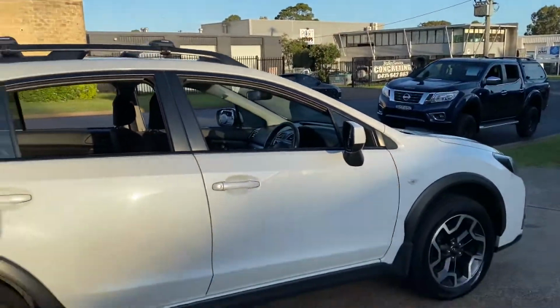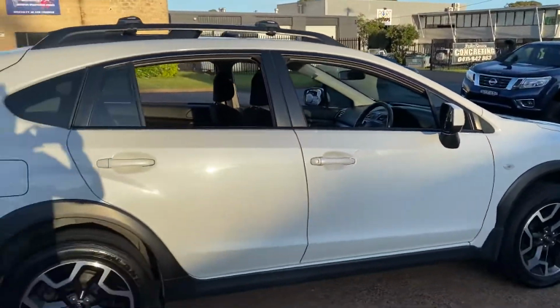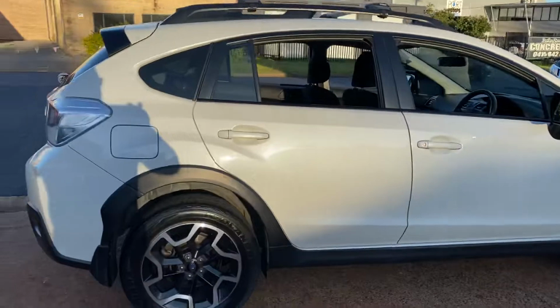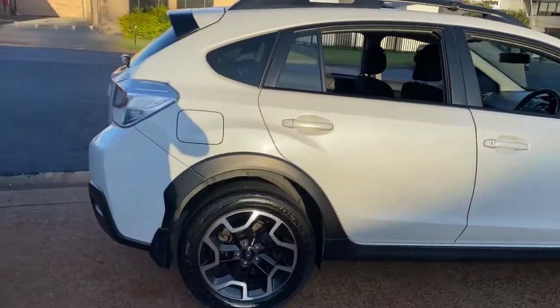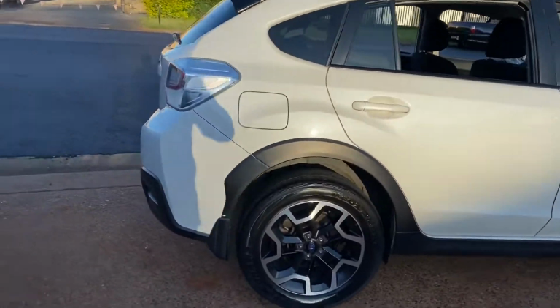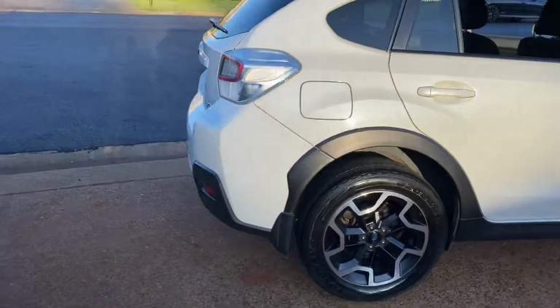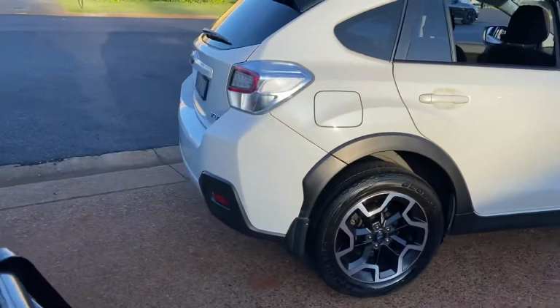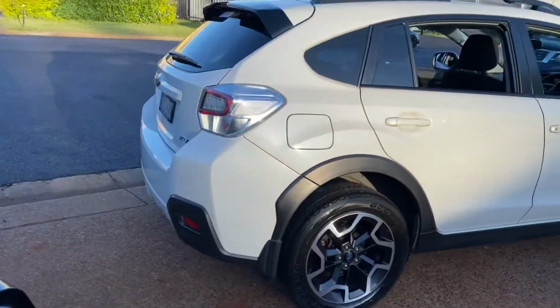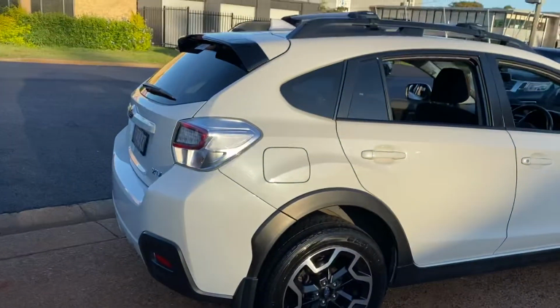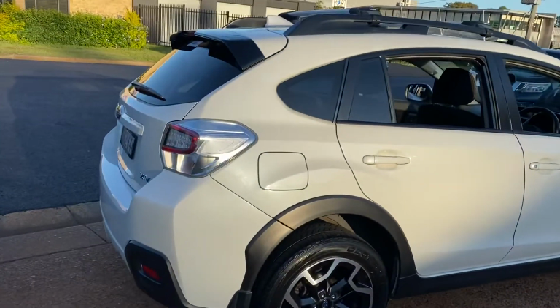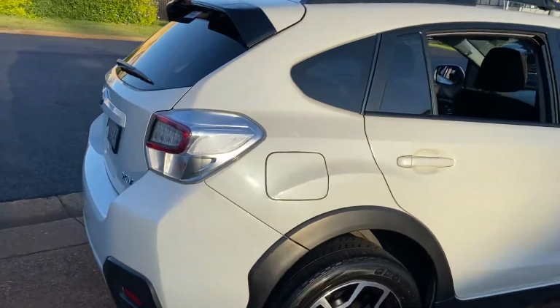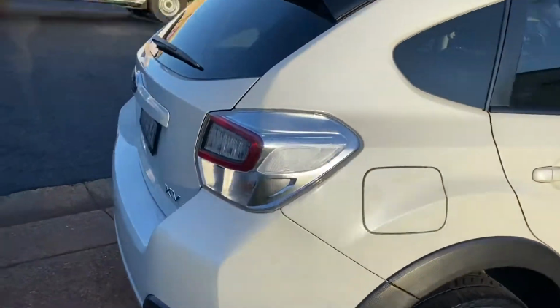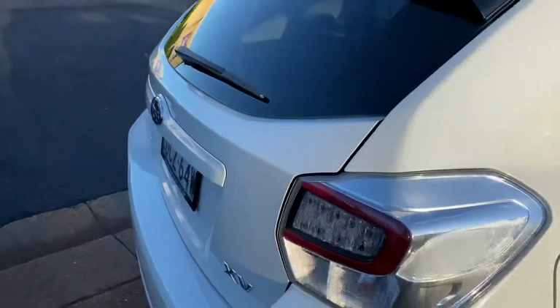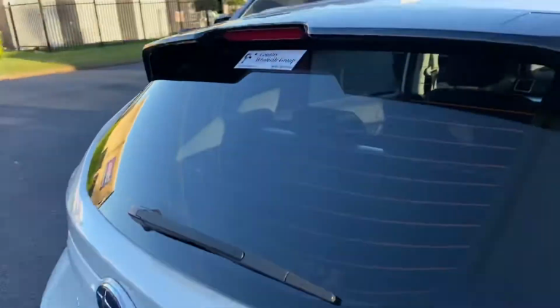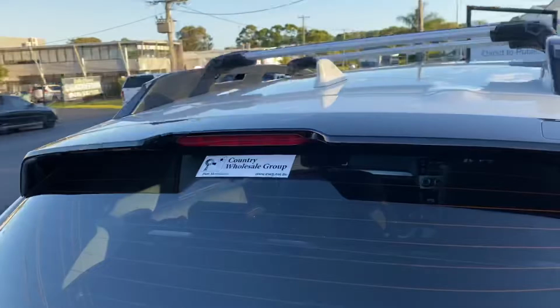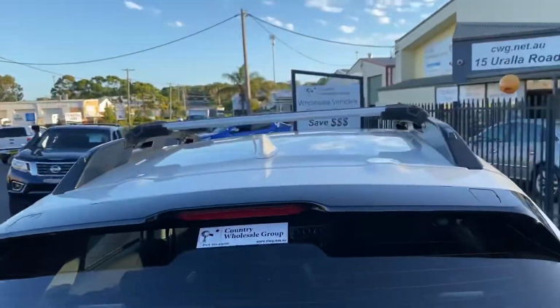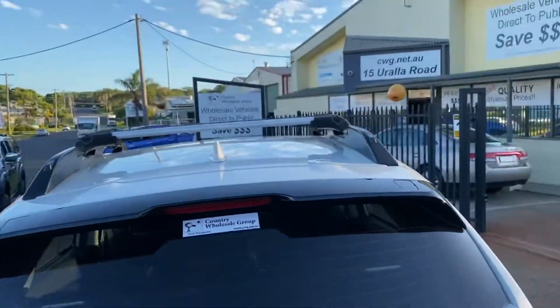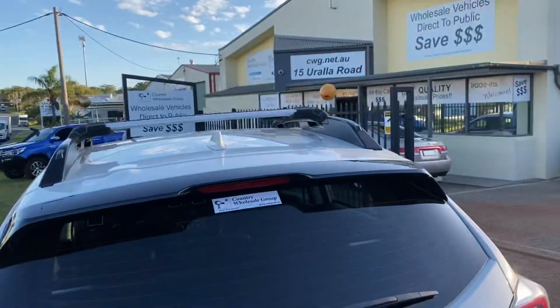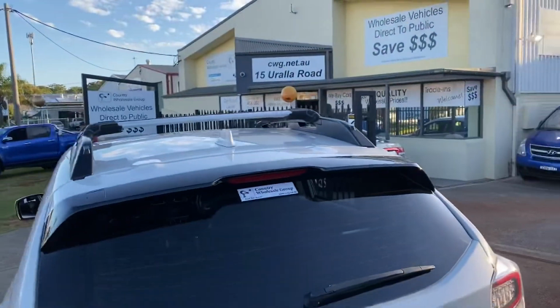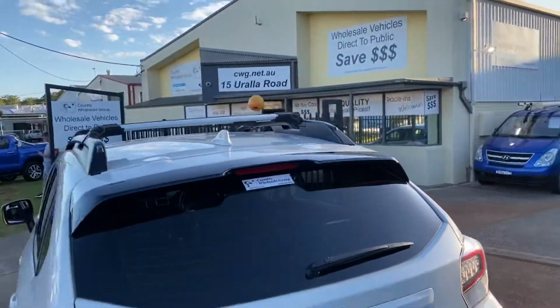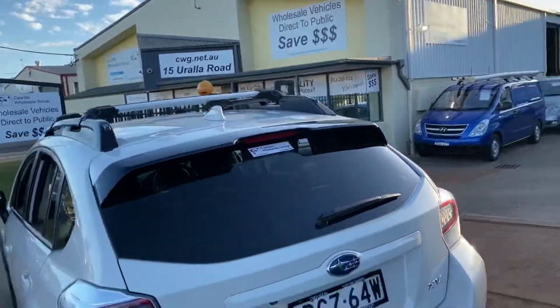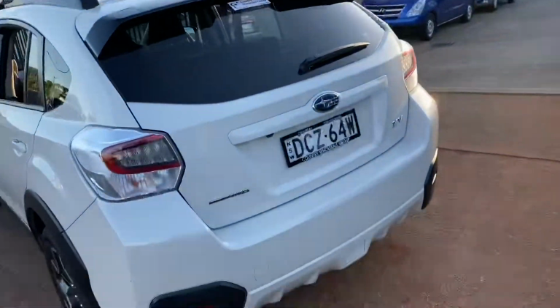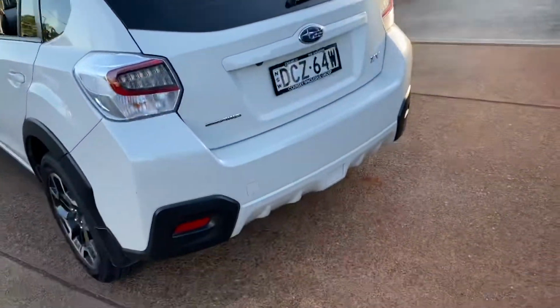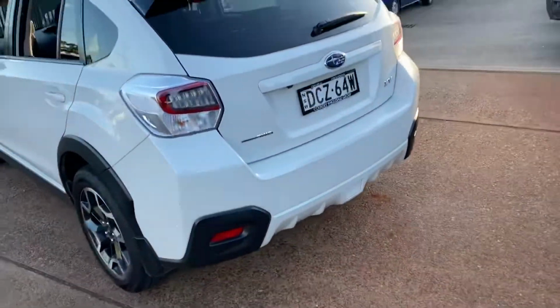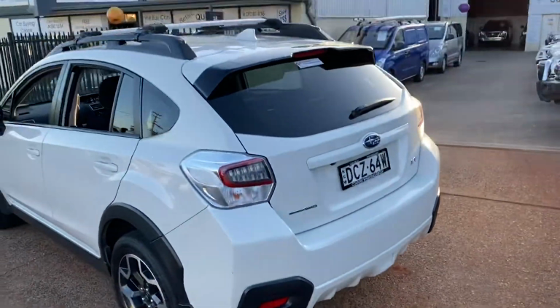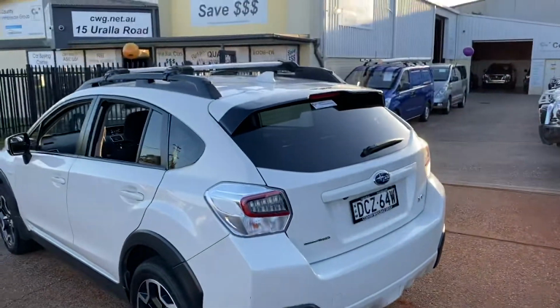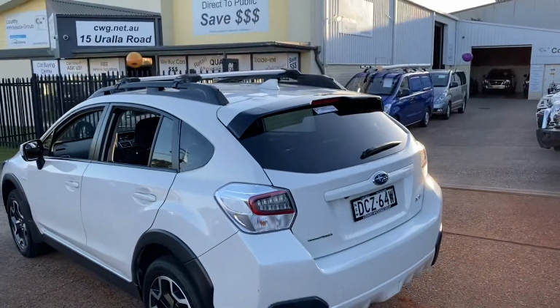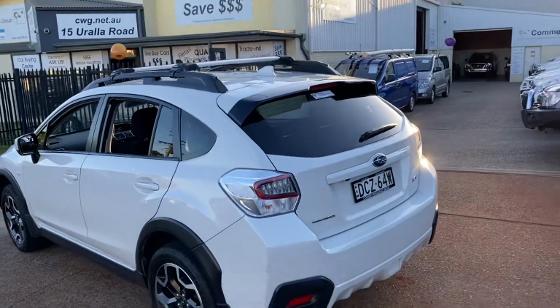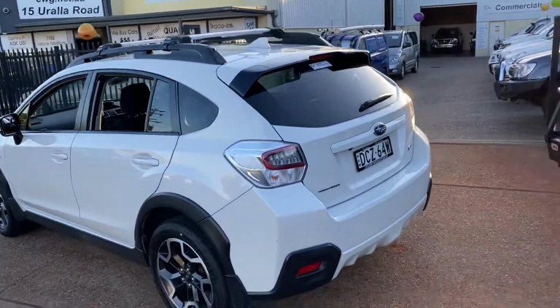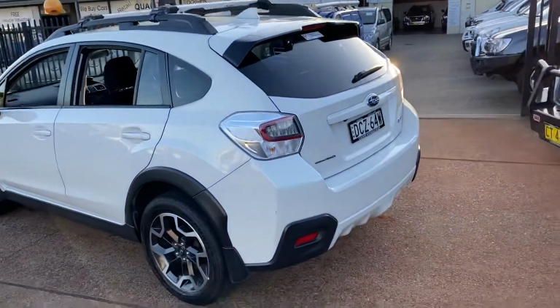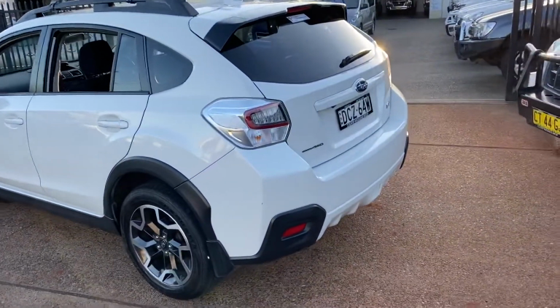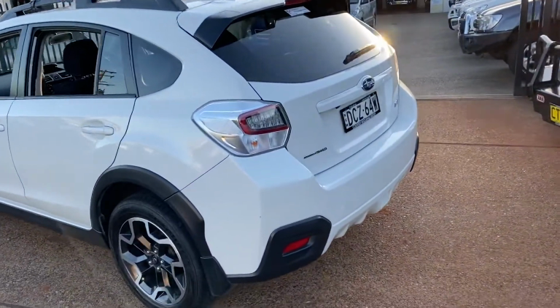In white colour, it is a good looking car. Where do you get such a vehicle? Country Wholesale Group at 15 Yoralla Road in Port Macquarie — CWG.net.au.